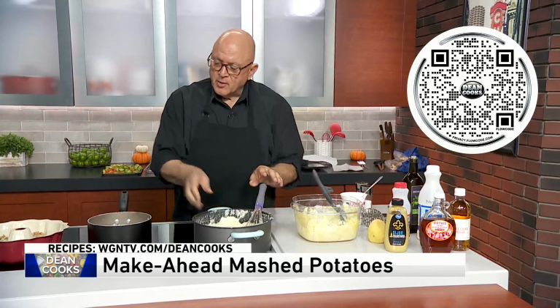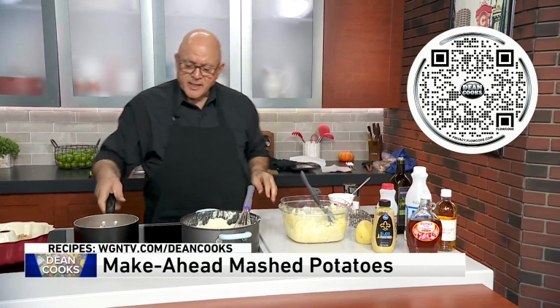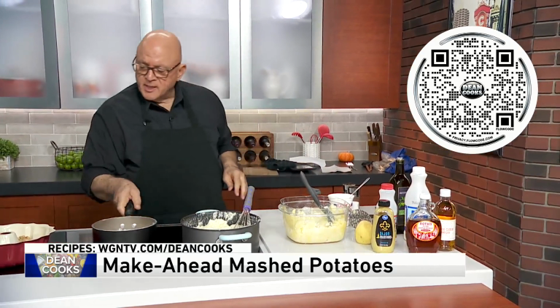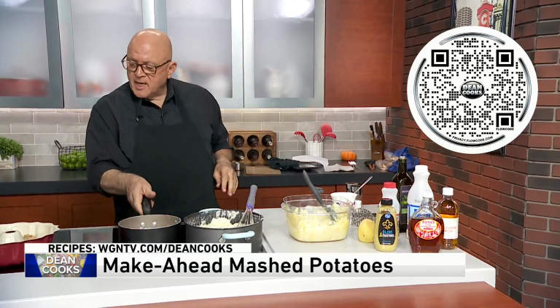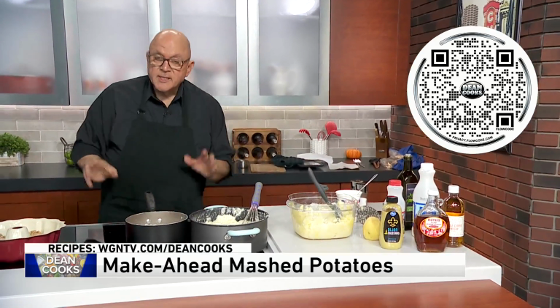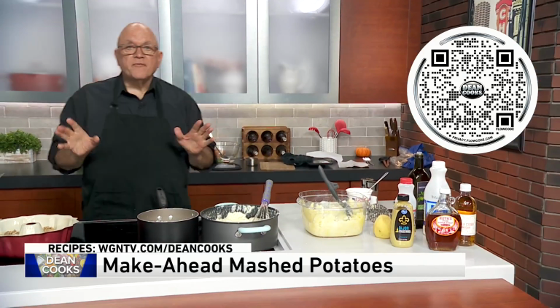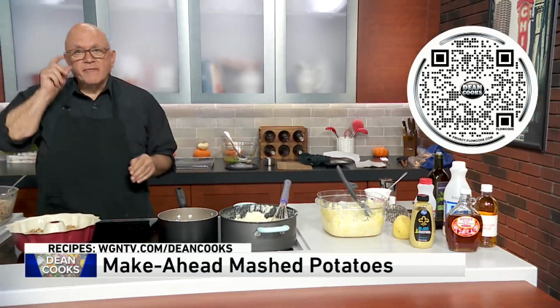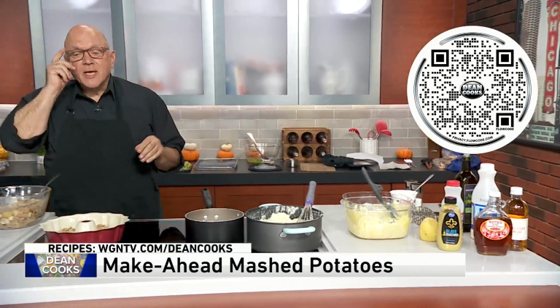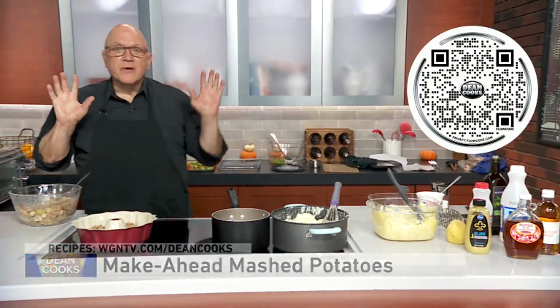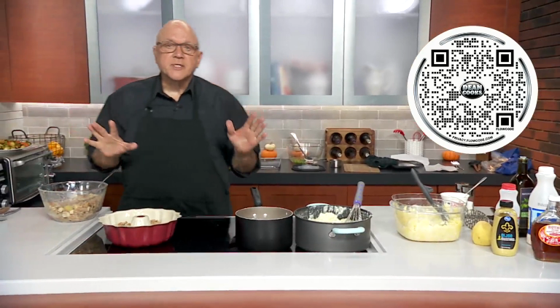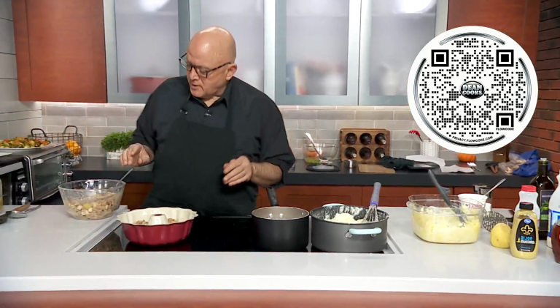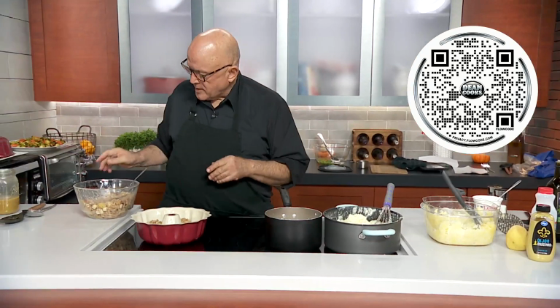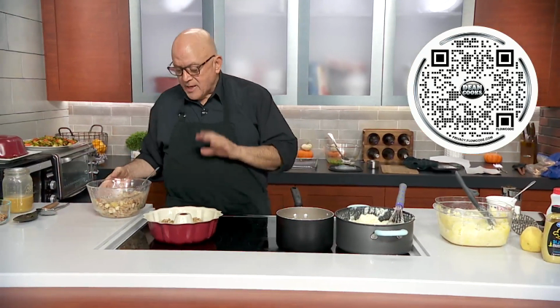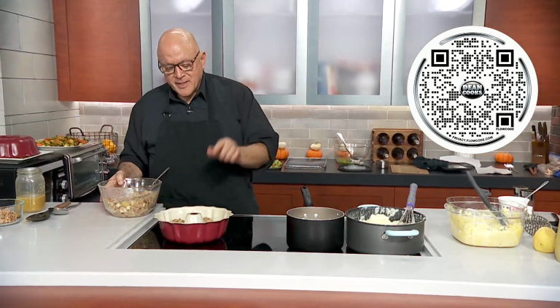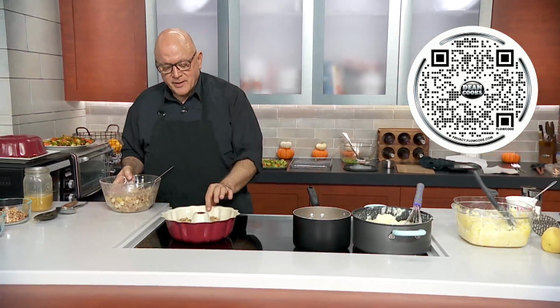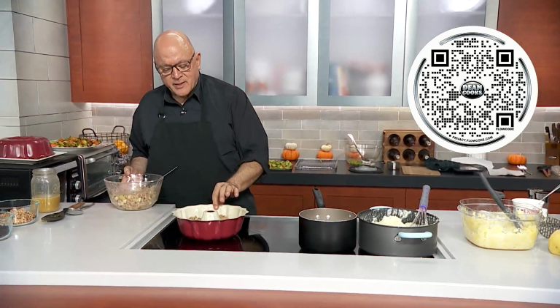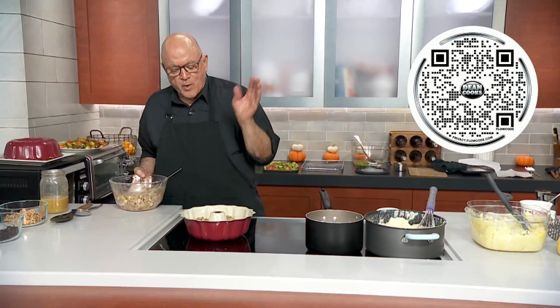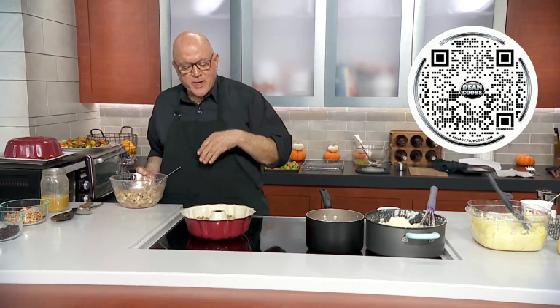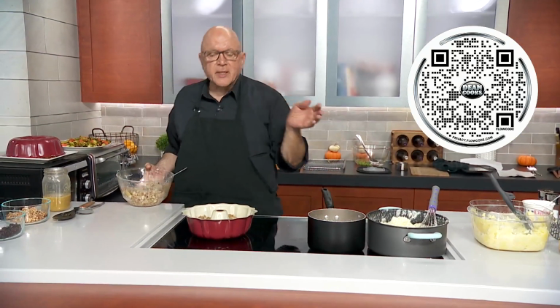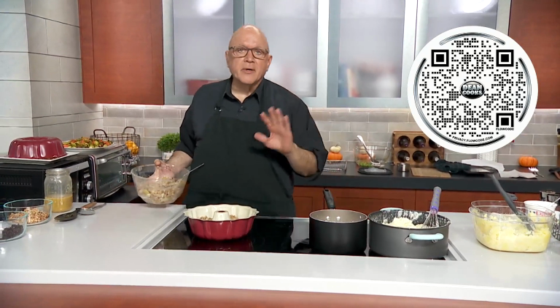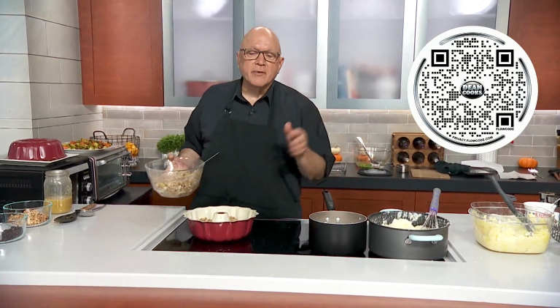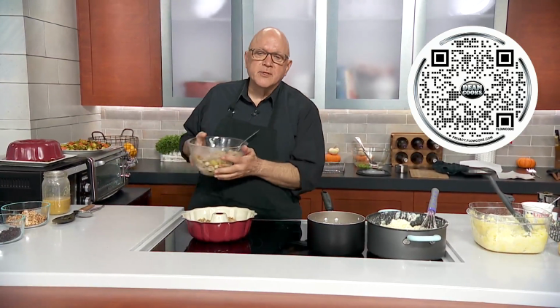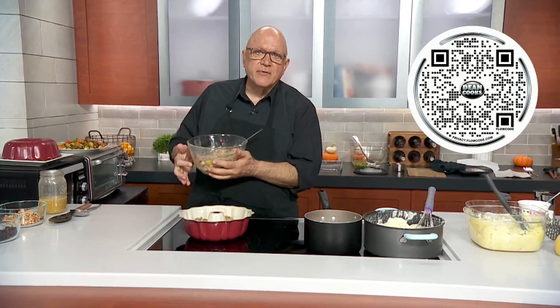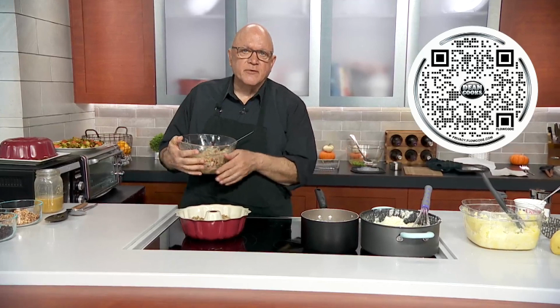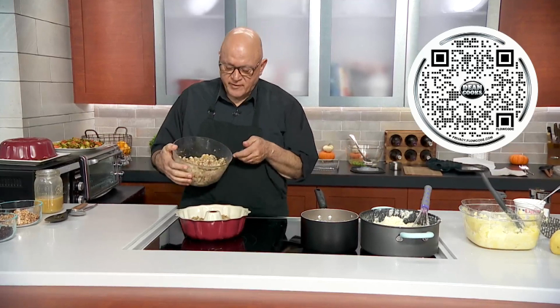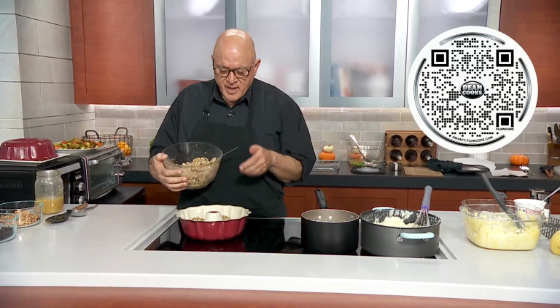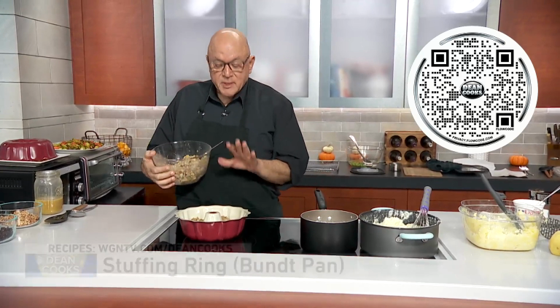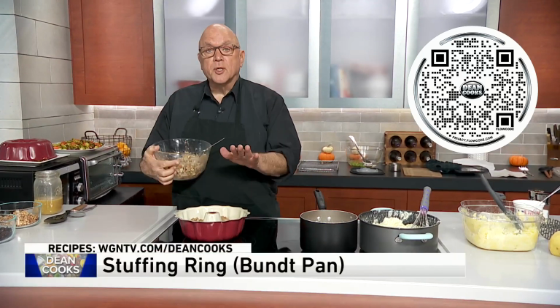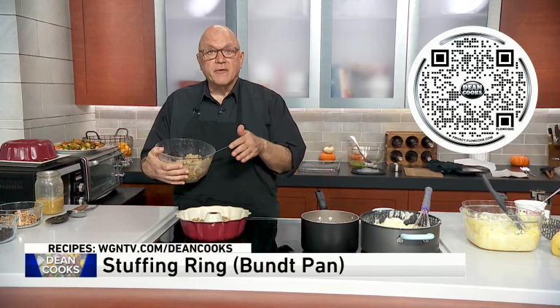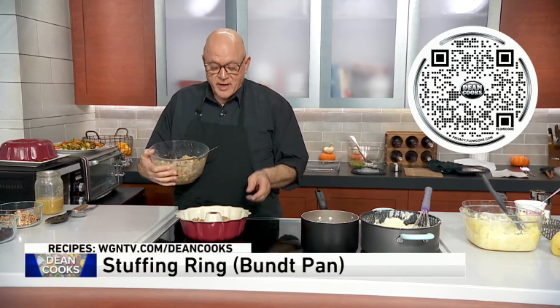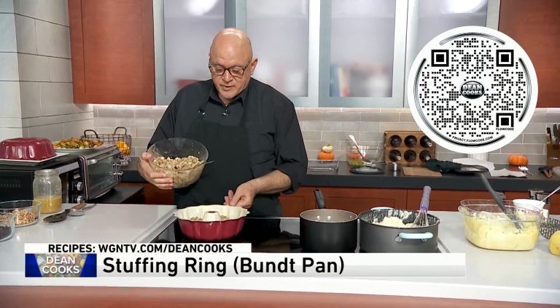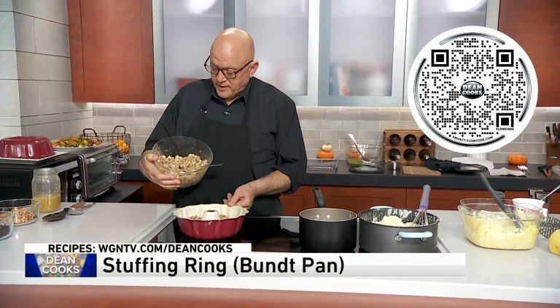Next, stuffing. Everyone's got their favorite stuffing recipe. I'm not going to tell you that one is better than another — everyone's favorite is their favorite. I'm just going to show you a different way of serving it.